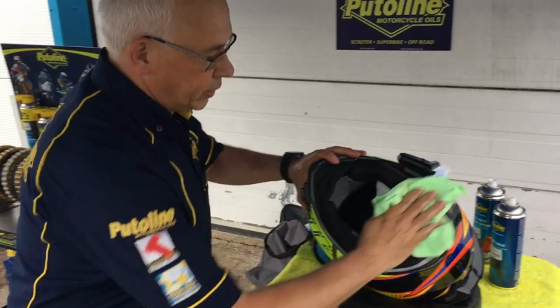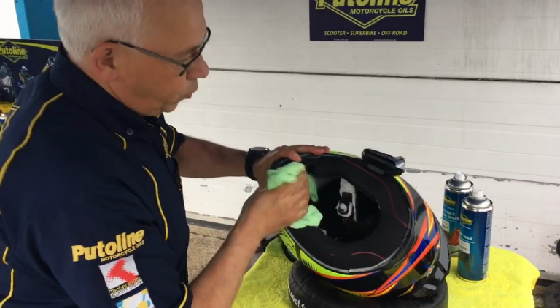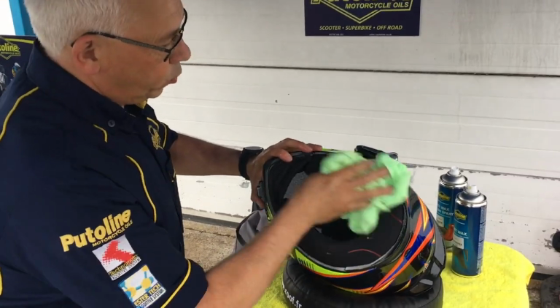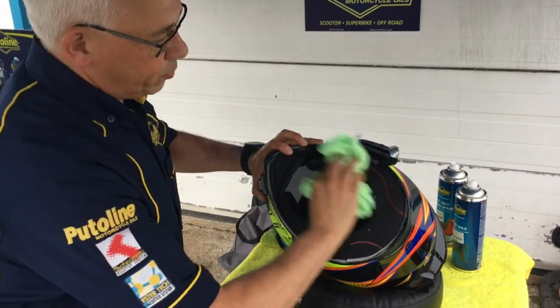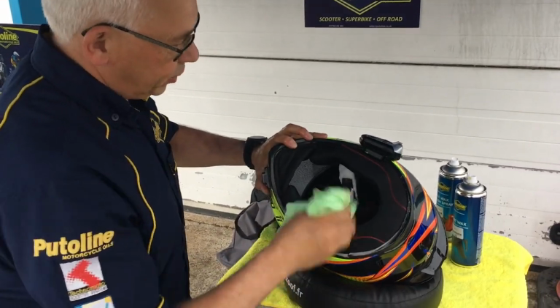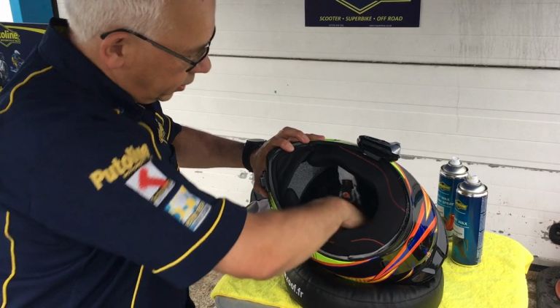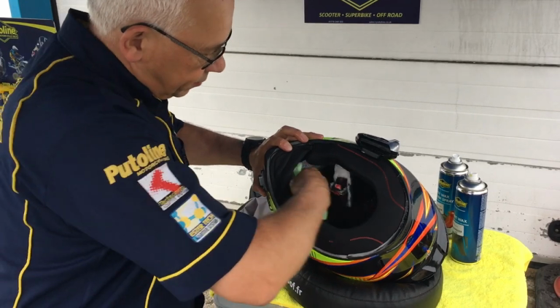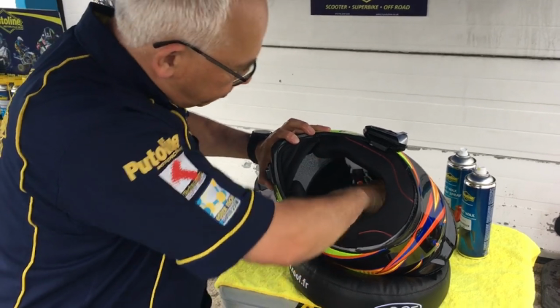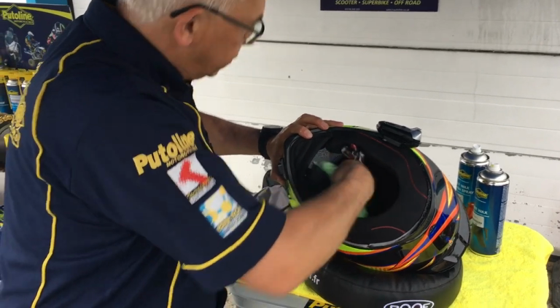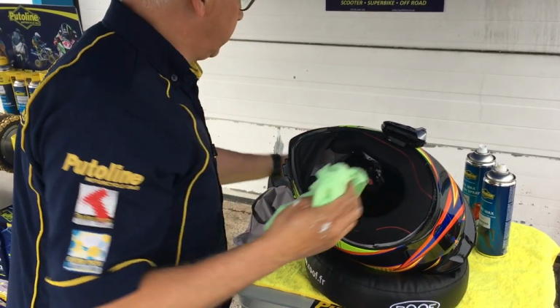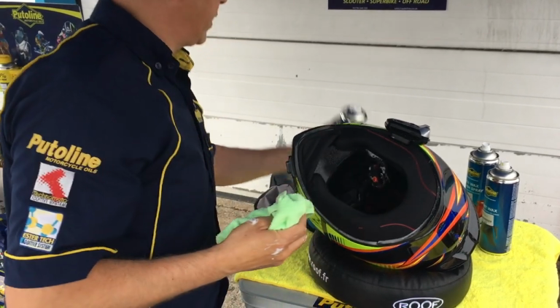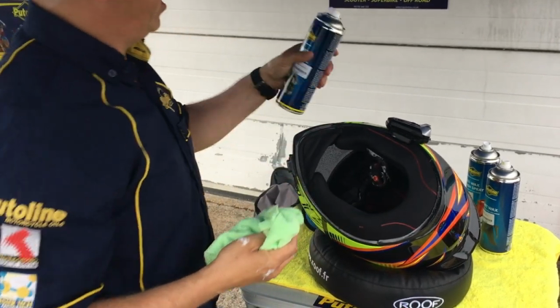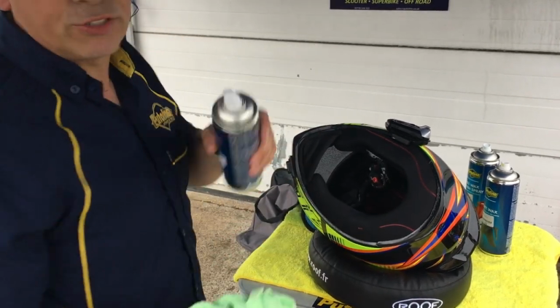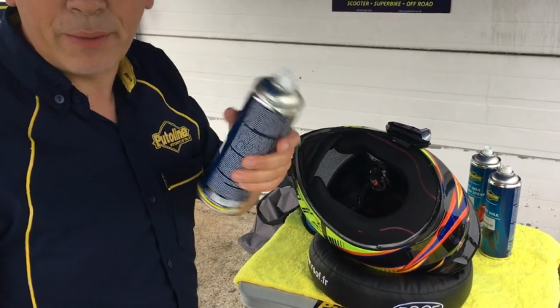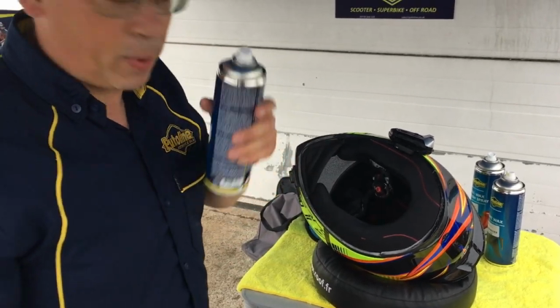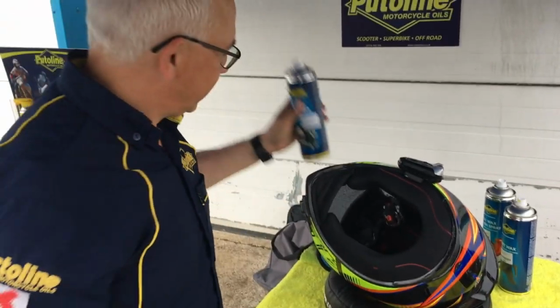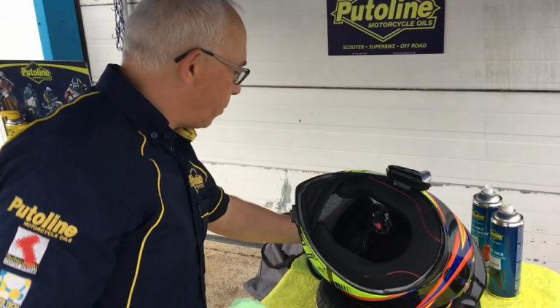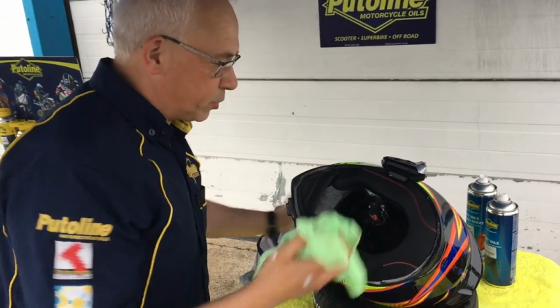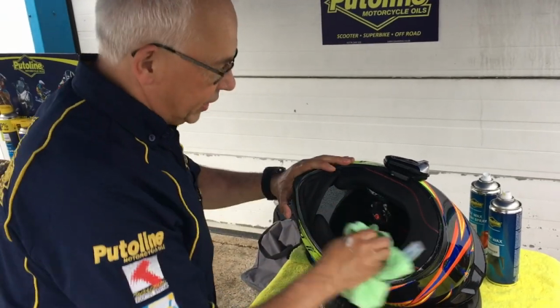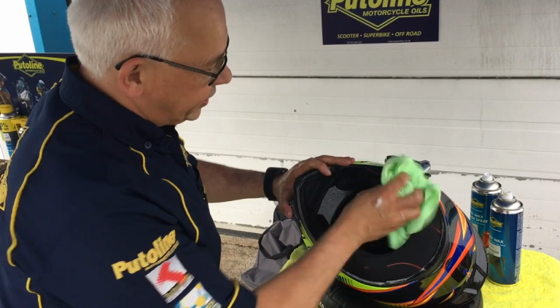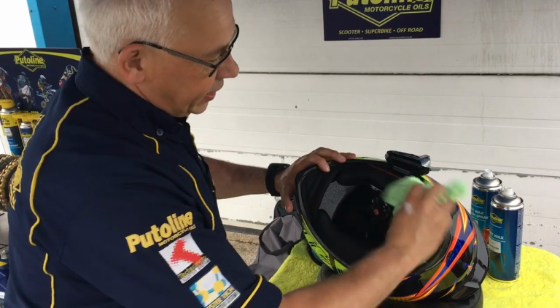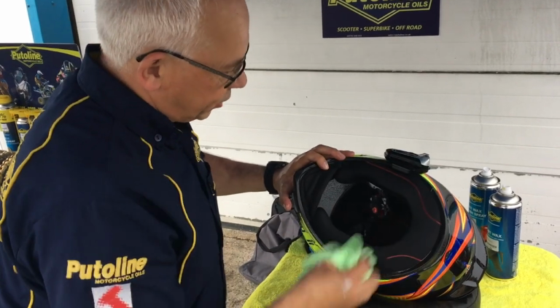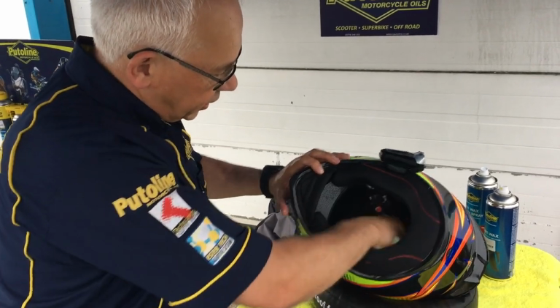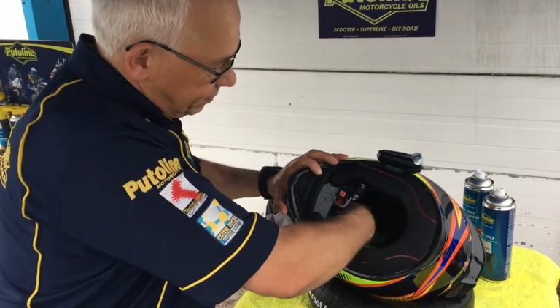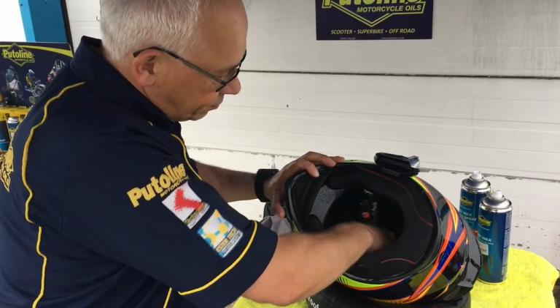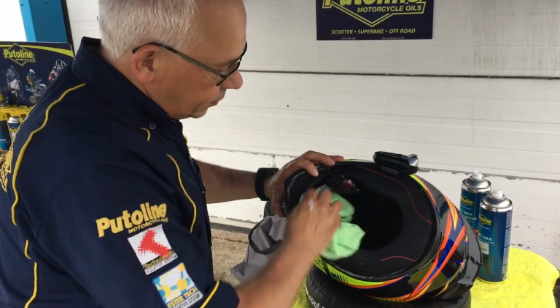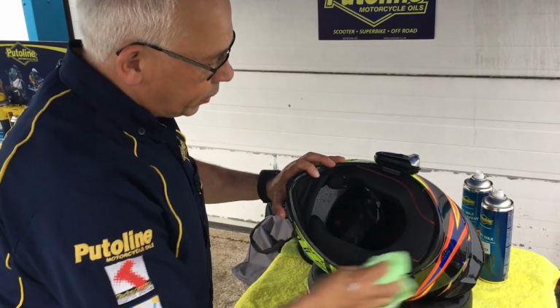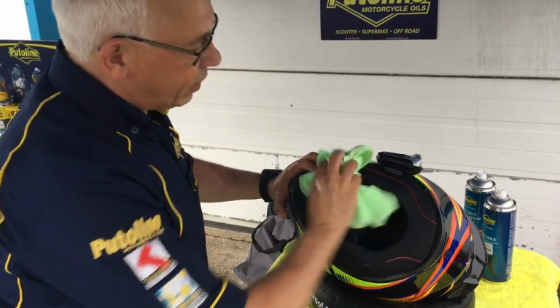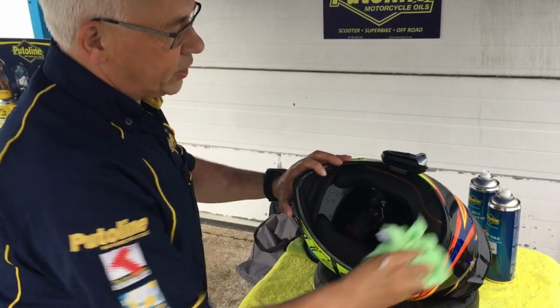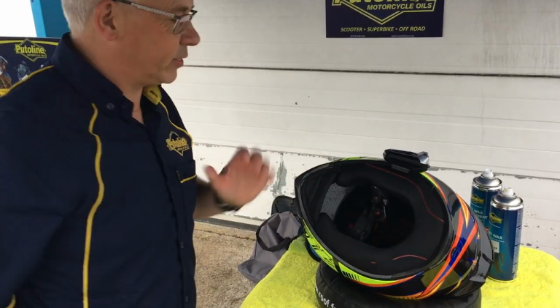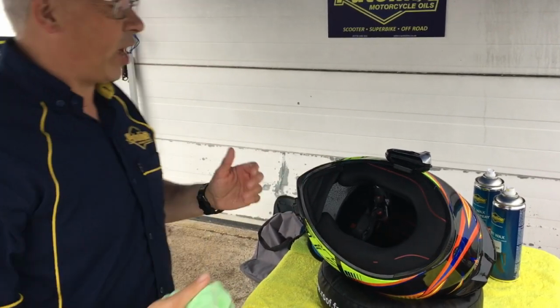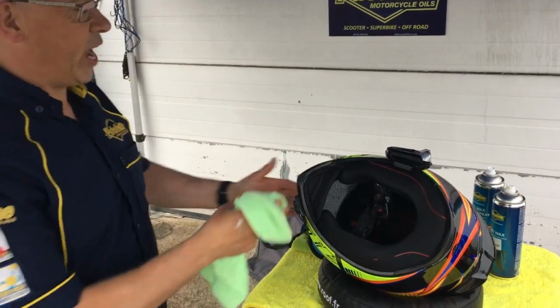Just give it a quick wipe round — it smells like a citrusy lemon smell, so it makes your helmet smell really nice, gives it a nice clean, and then you're going to leave that to dry overnight.